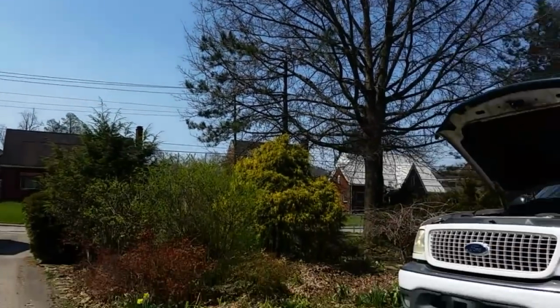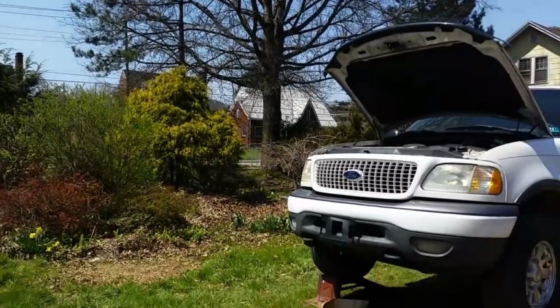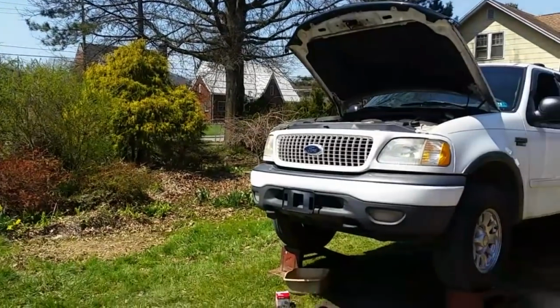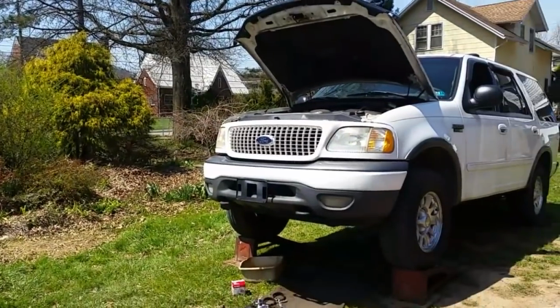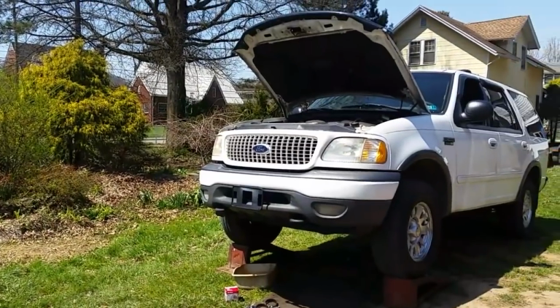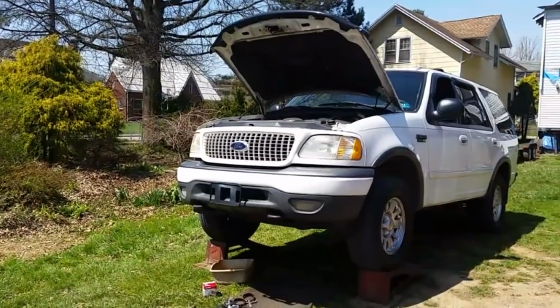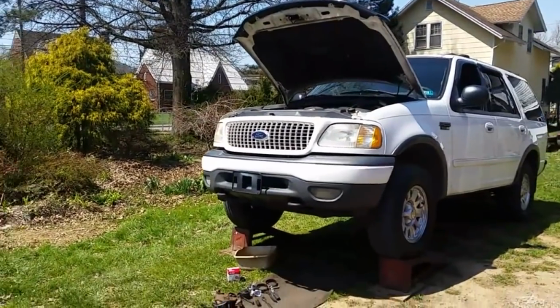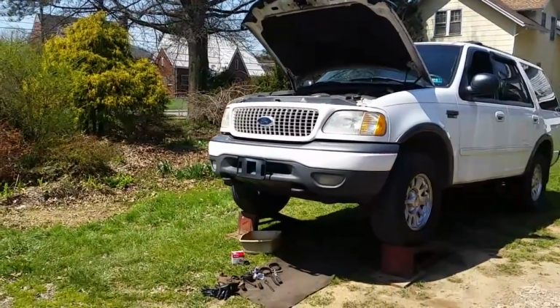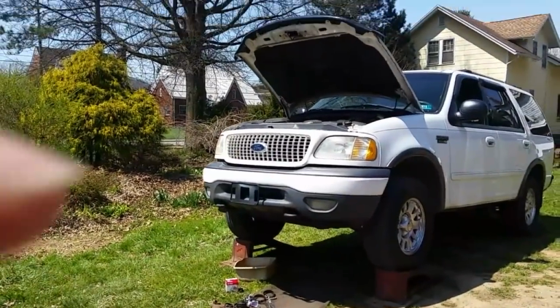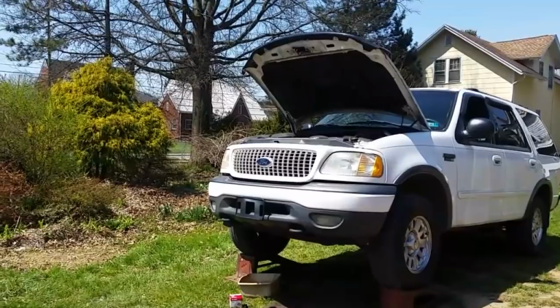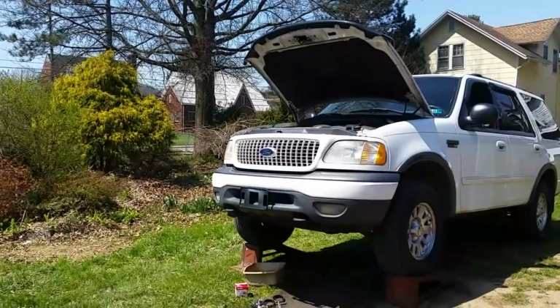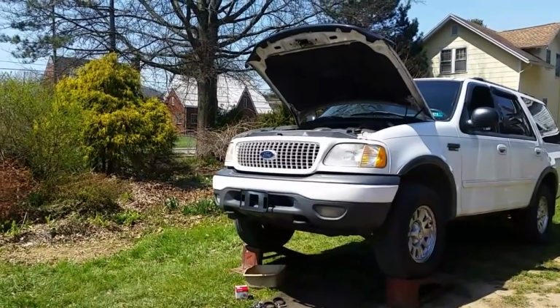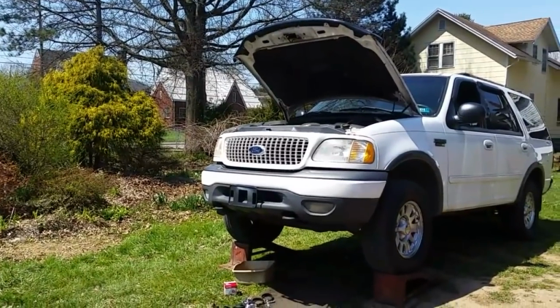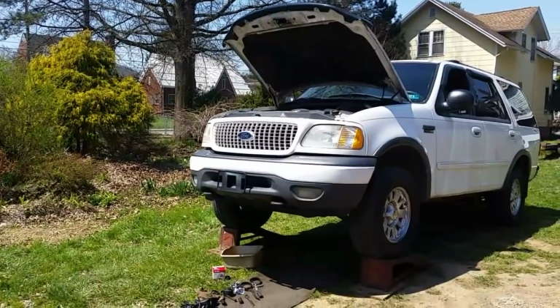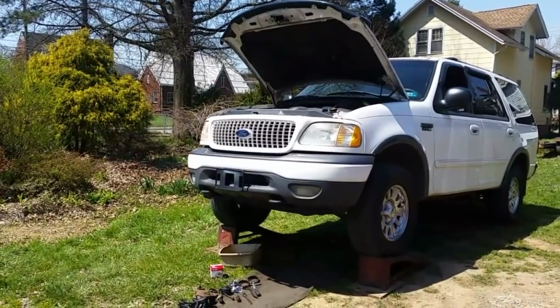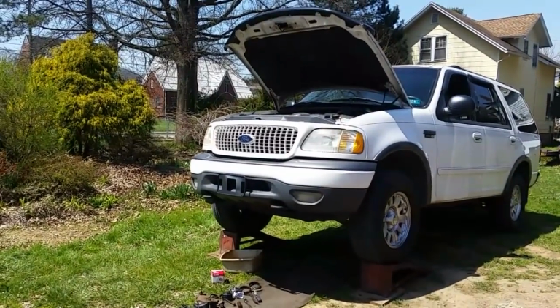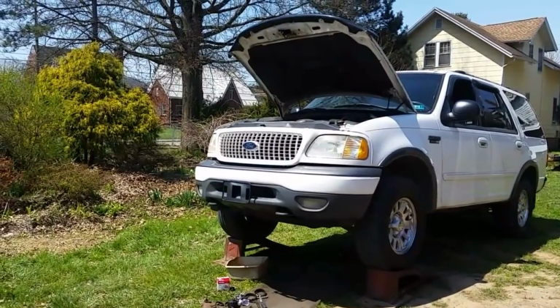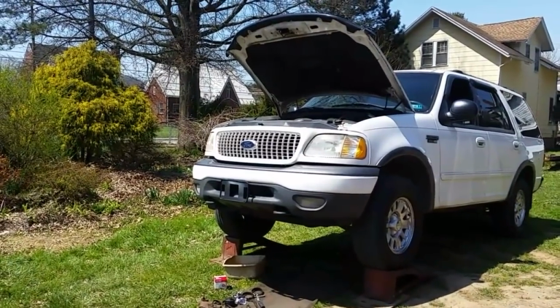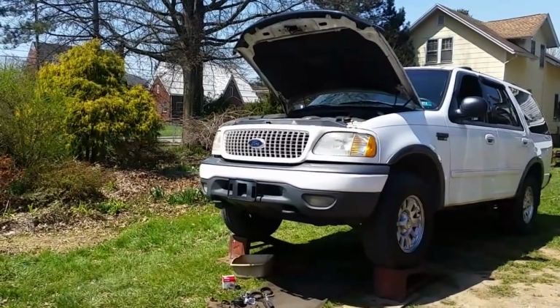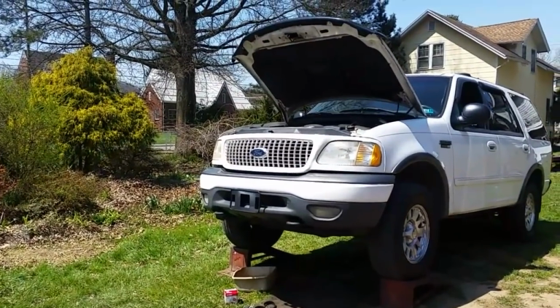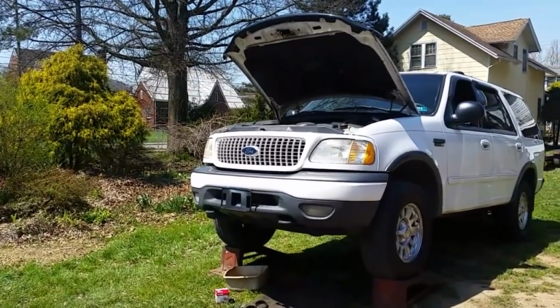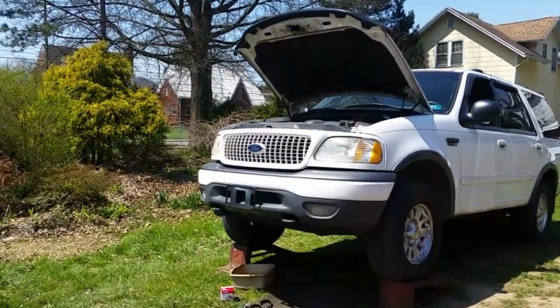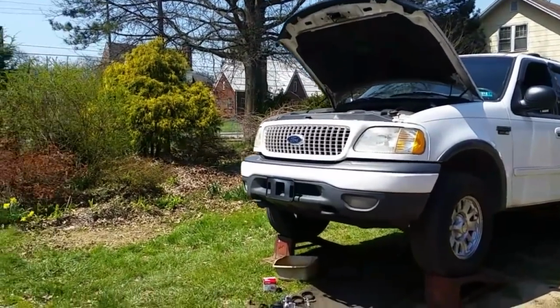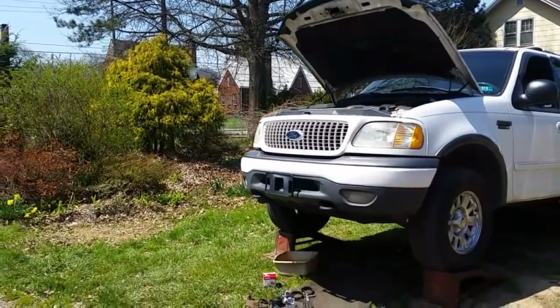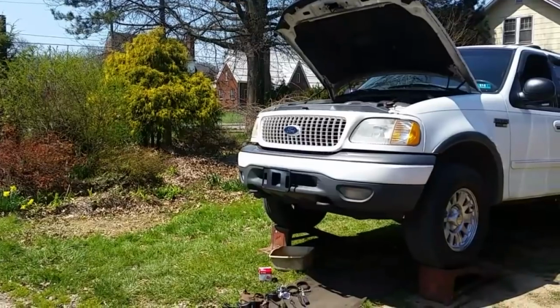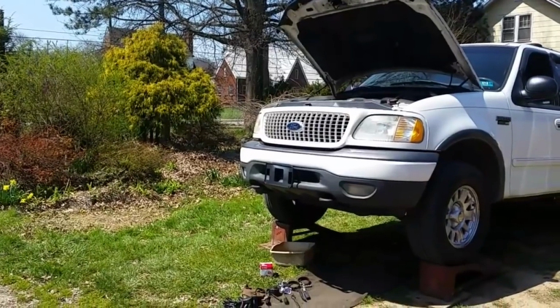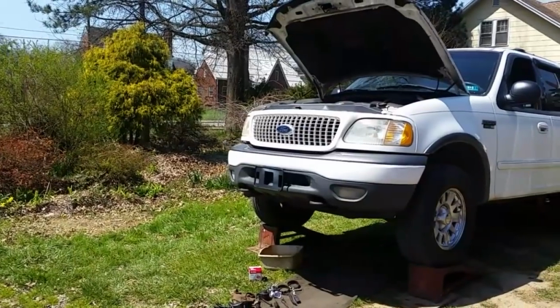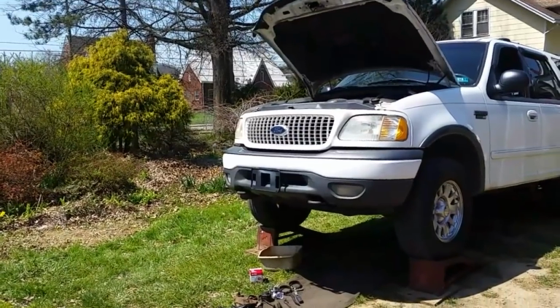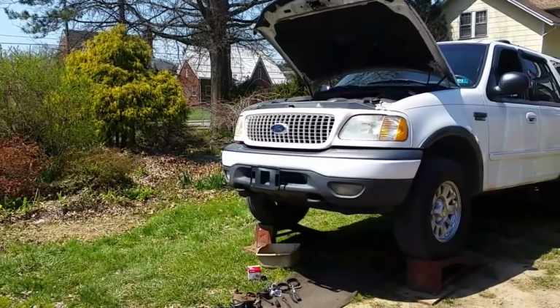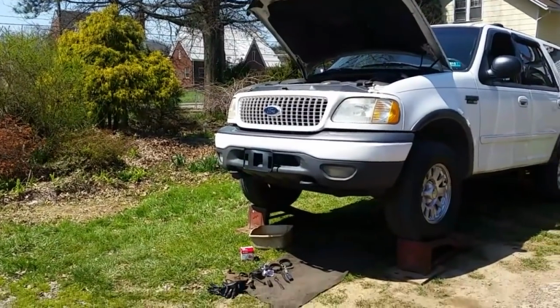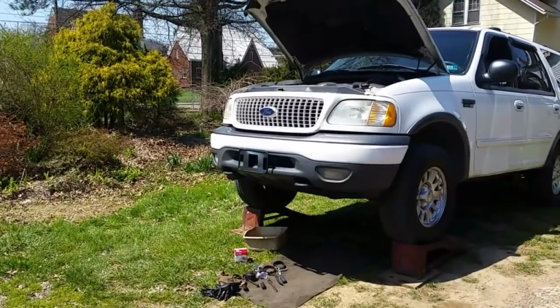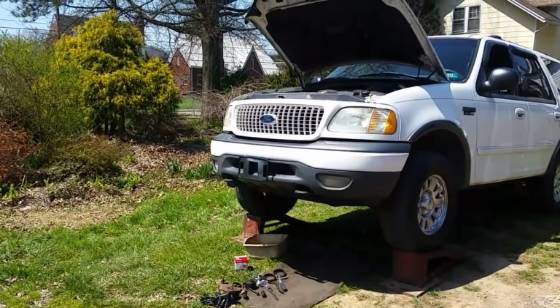All right guys, the heat is on, it's beautiful out here today, it is warm. Thankfully we got some nice weather — gonna snow next week, welcome to April in the Northeast. We're gonna do a little oil change and filter on this Expedition.